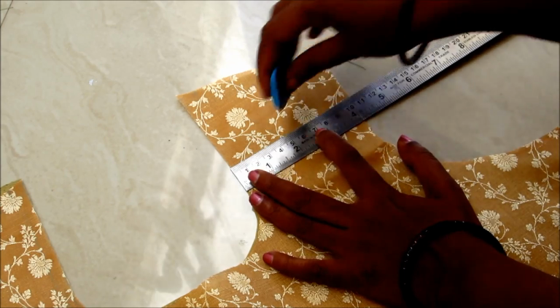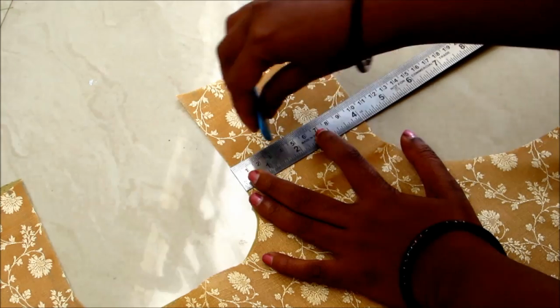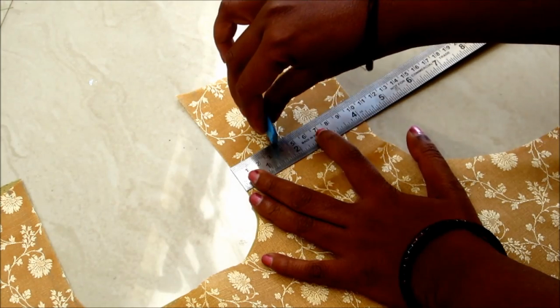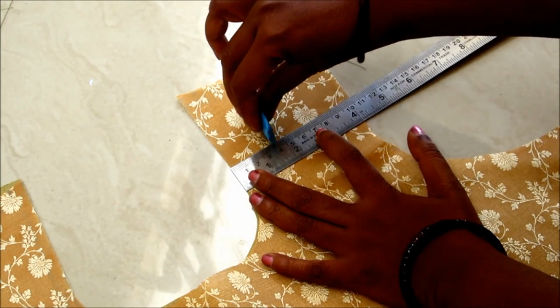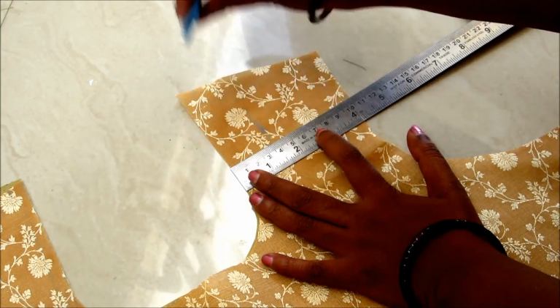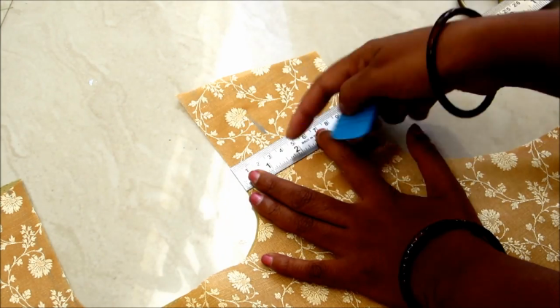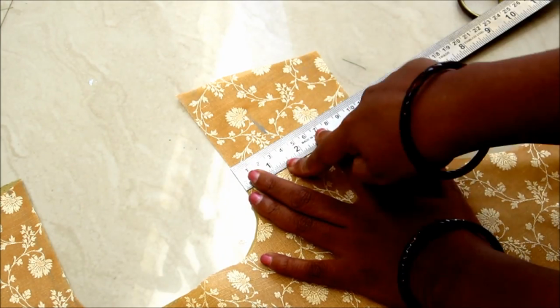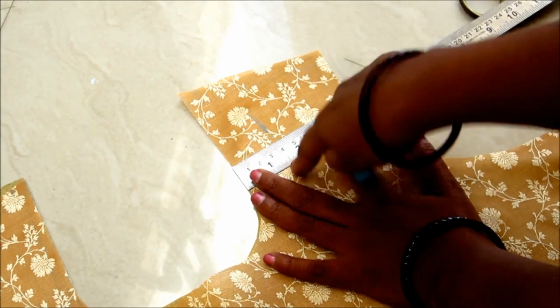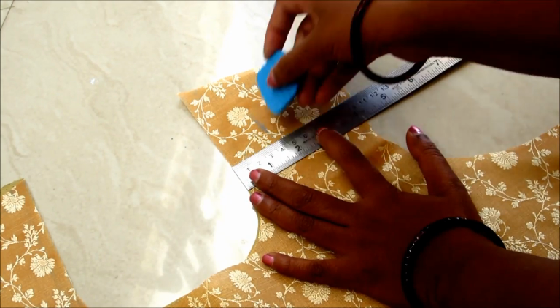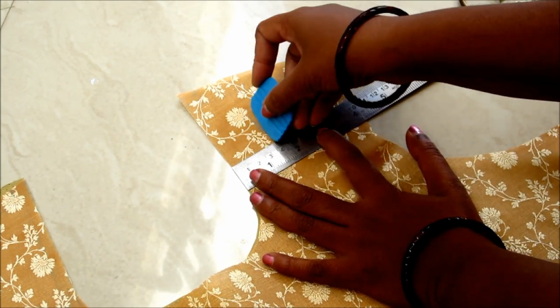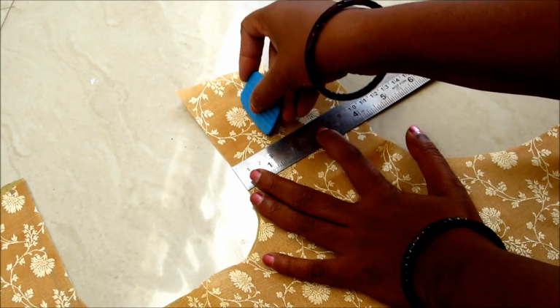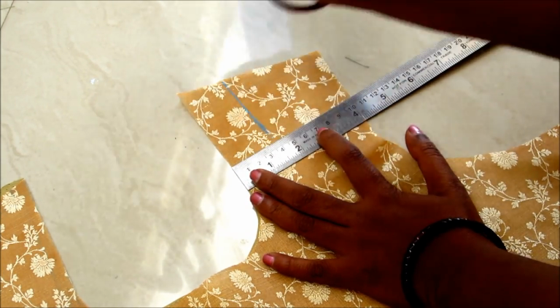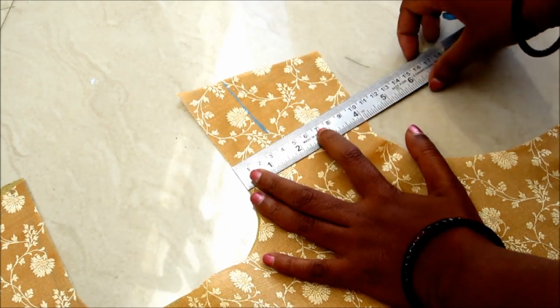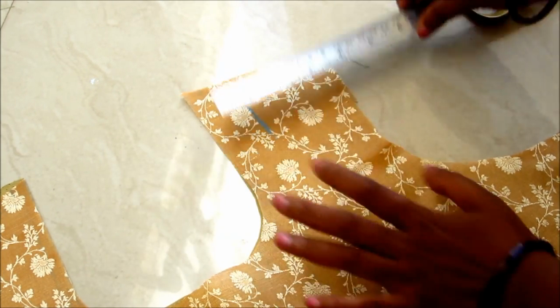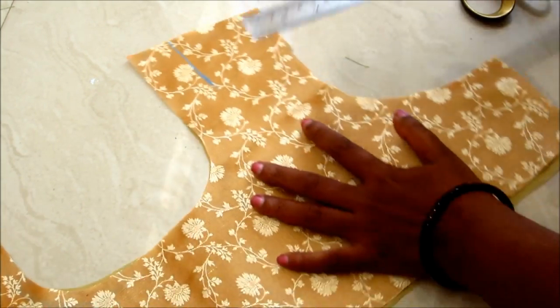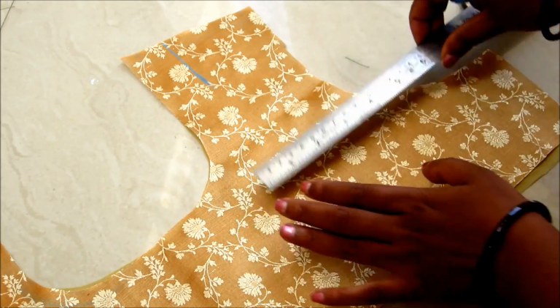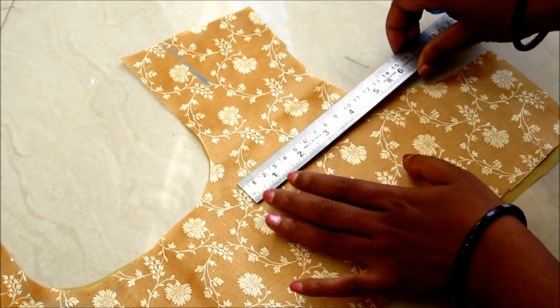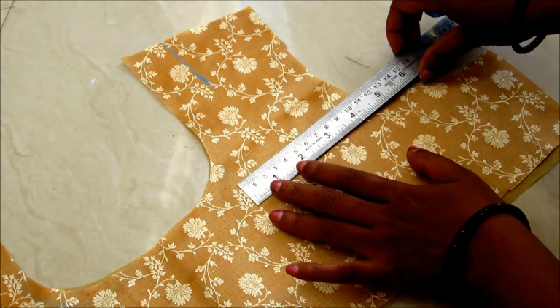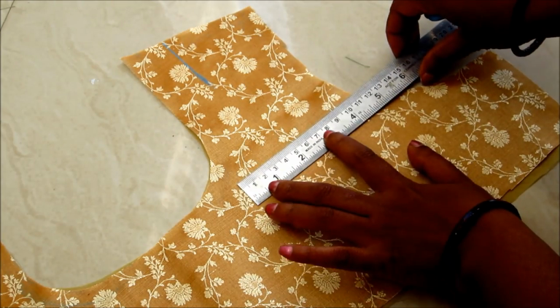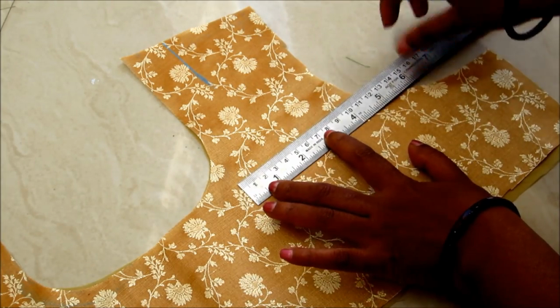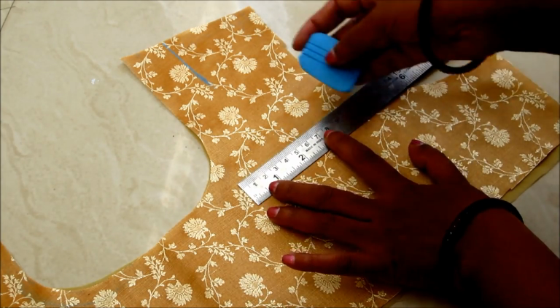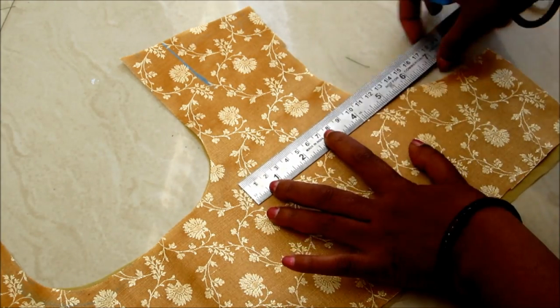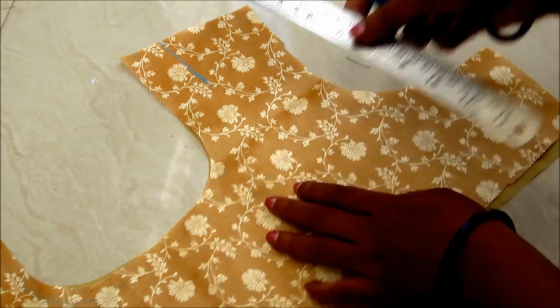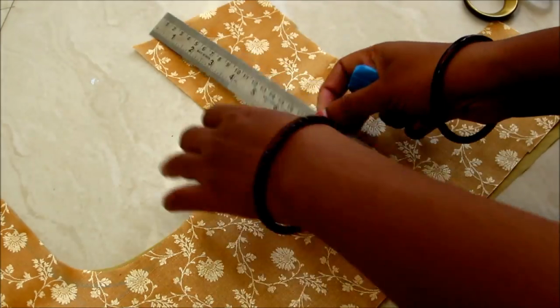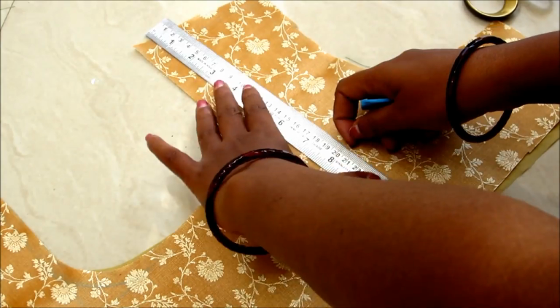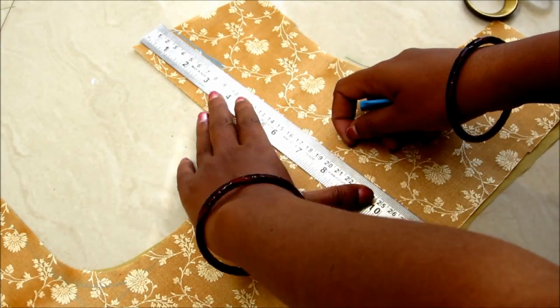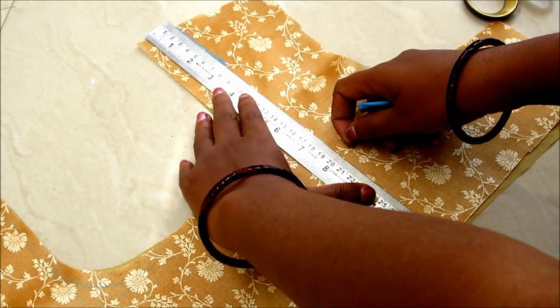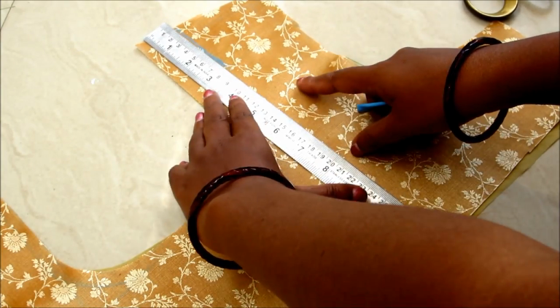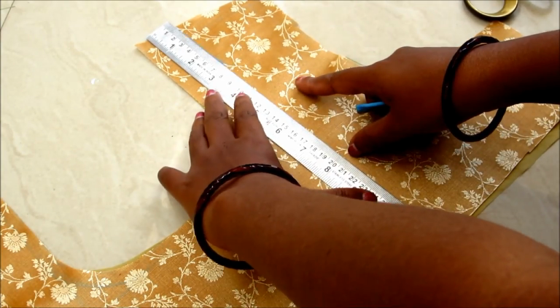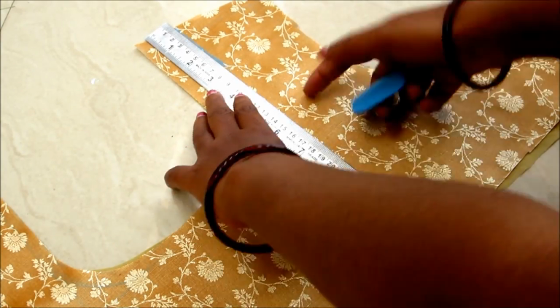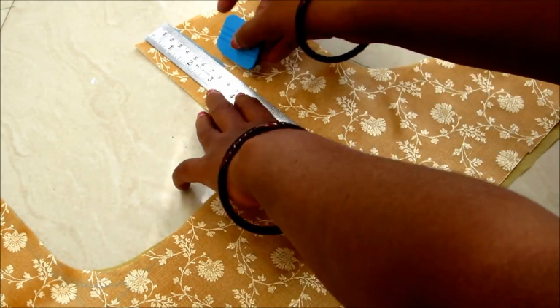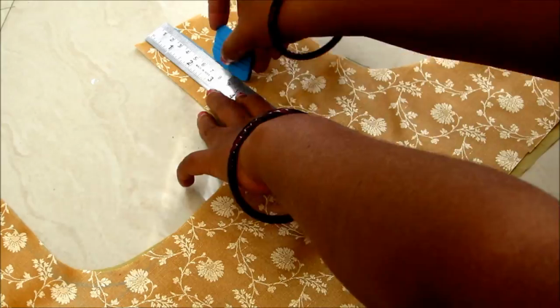Now mark 1 inch away from the neckline and connect with a straight line from the shoulder line to the waist line. Here on this line I'll be giving the slit.